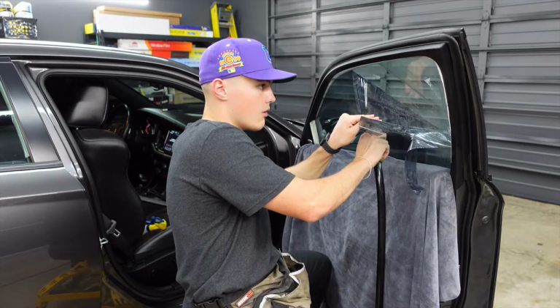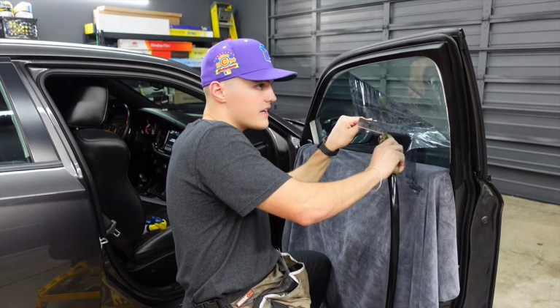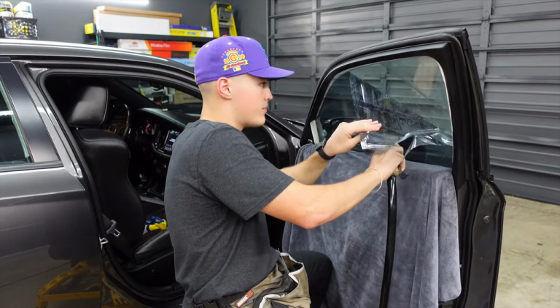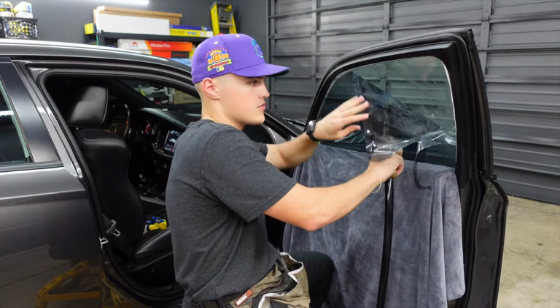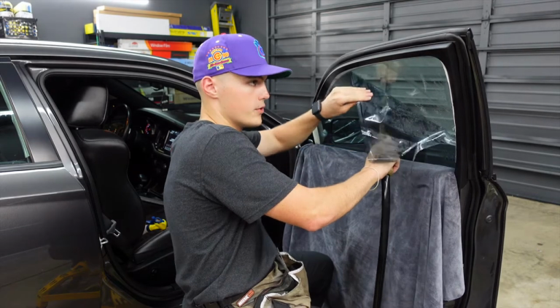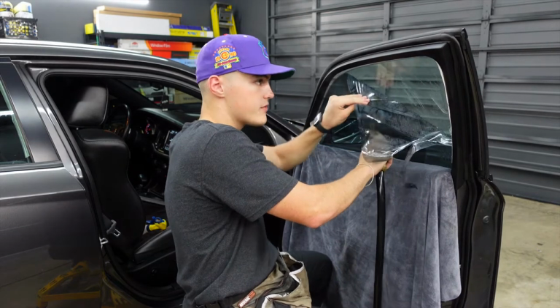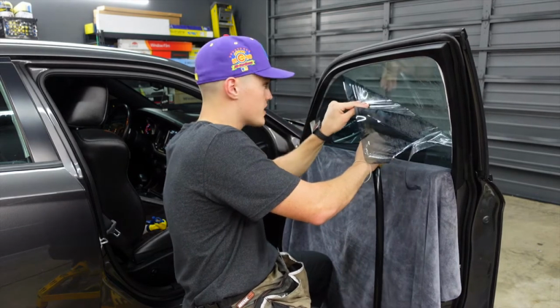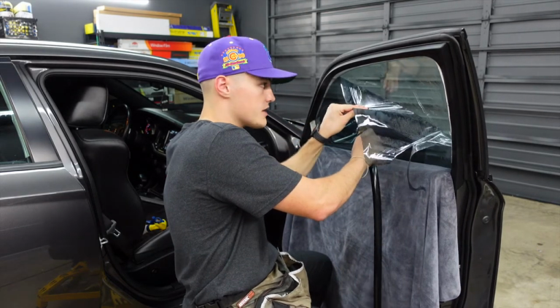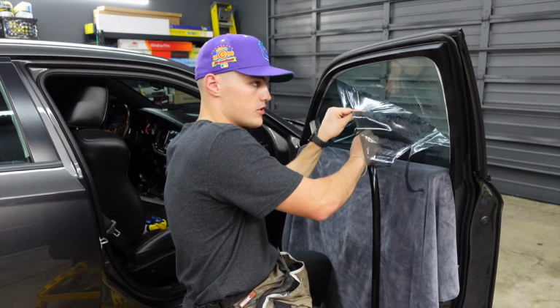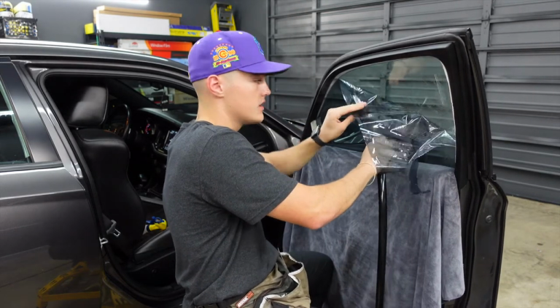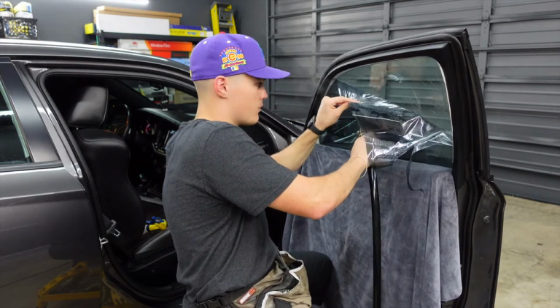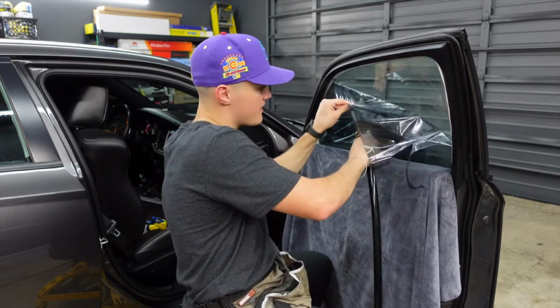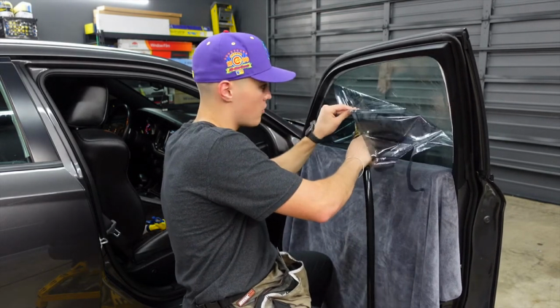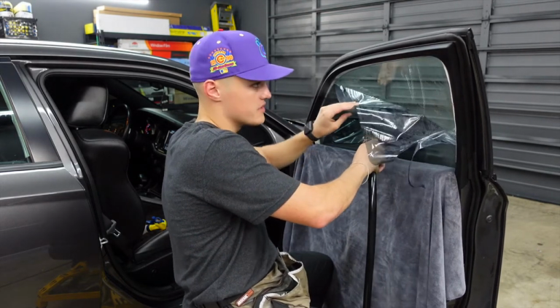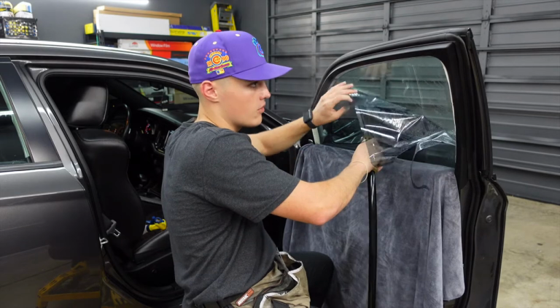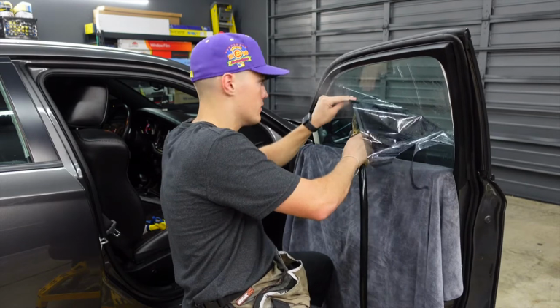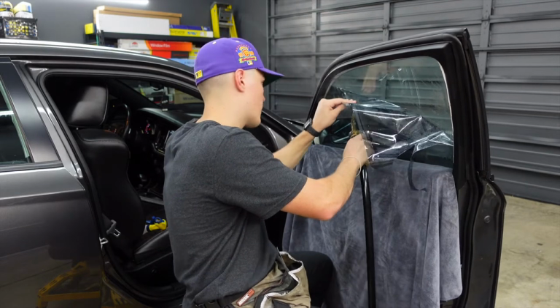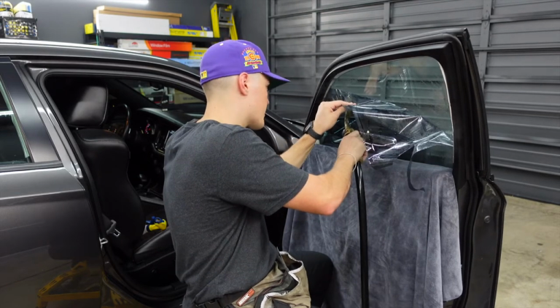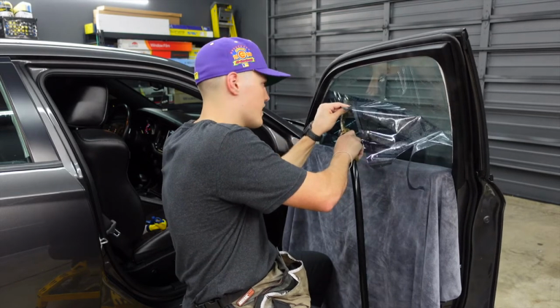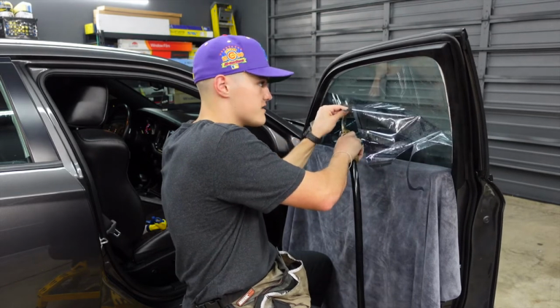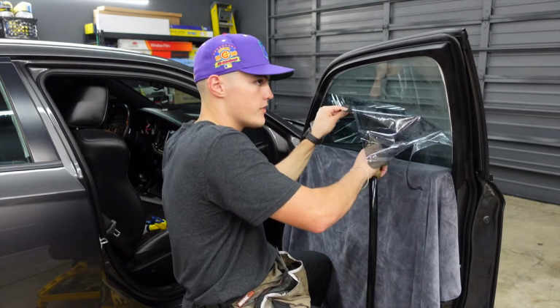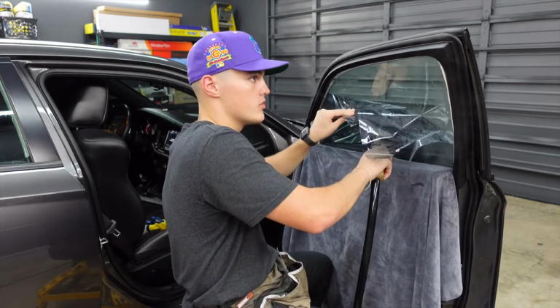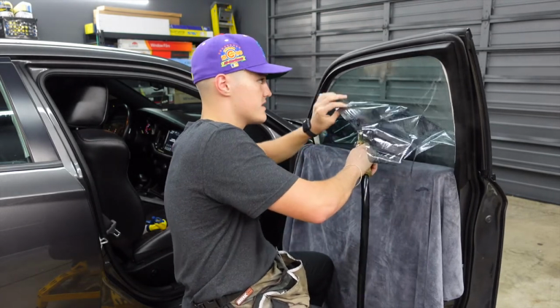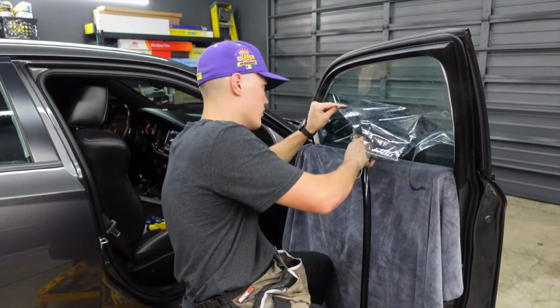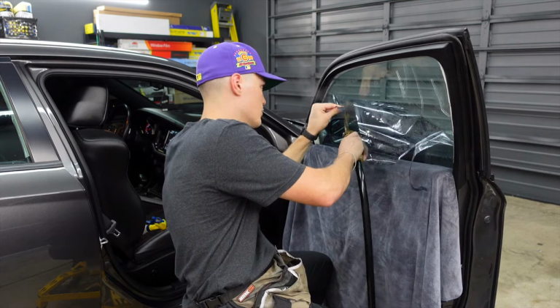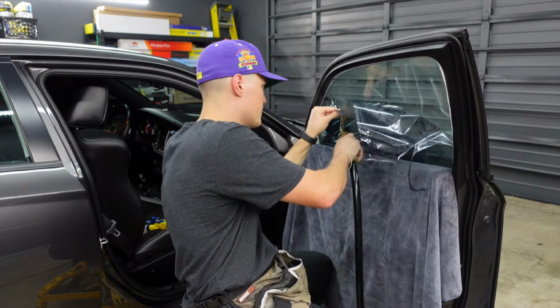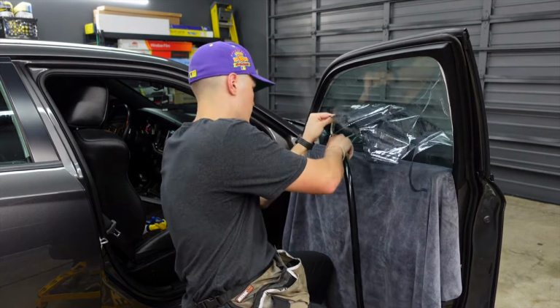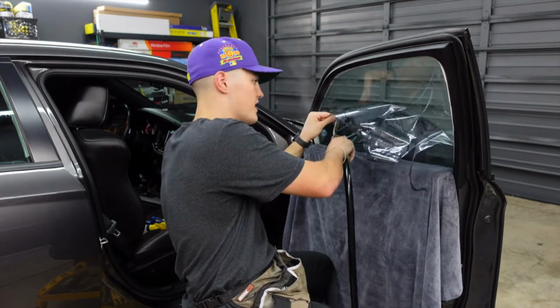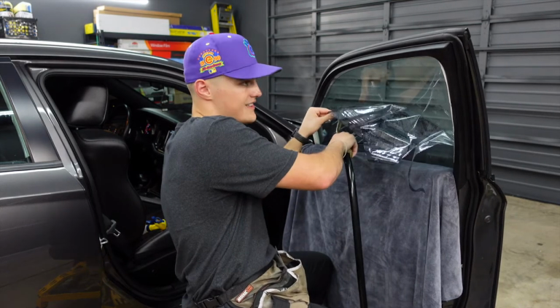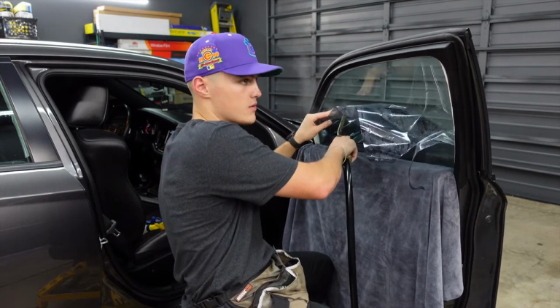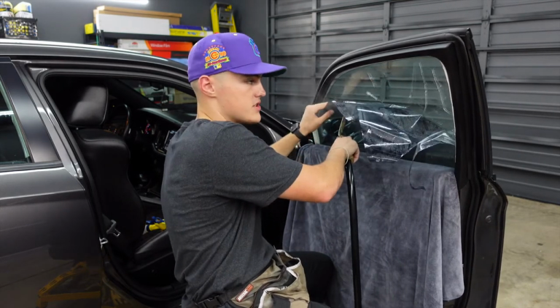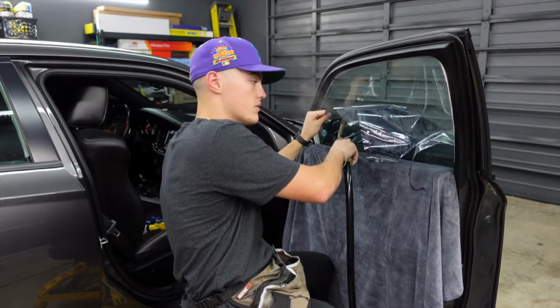Unlike the passenger rear door, this film is coming off with all the glue — meaning all the glue is staying on the window. So I'm really going to have to count on that advanced adhesive remover to take all this glue off of the window. And if it doesn't, like I said, we're going to have to scrape the window.